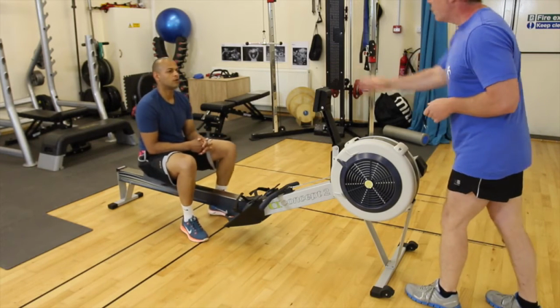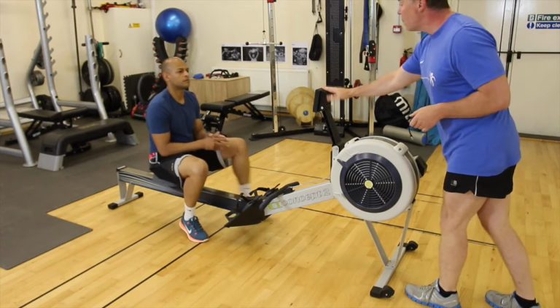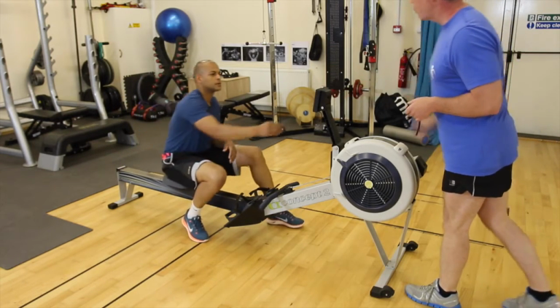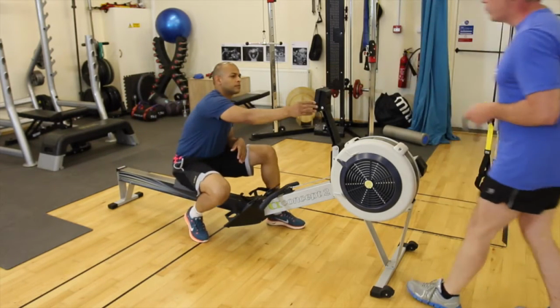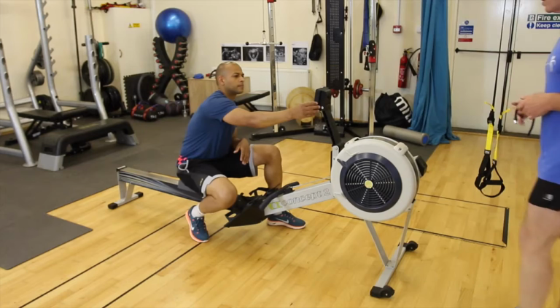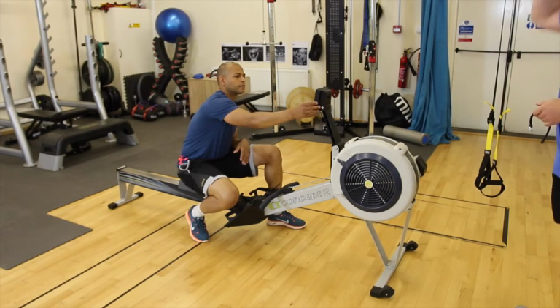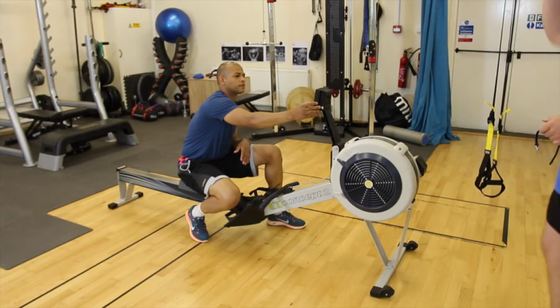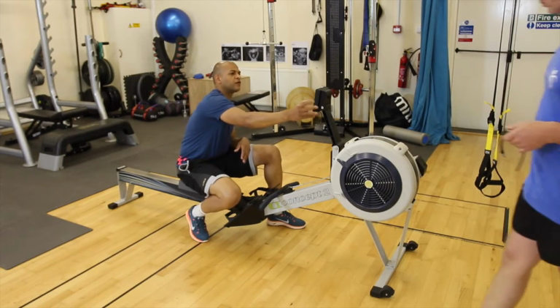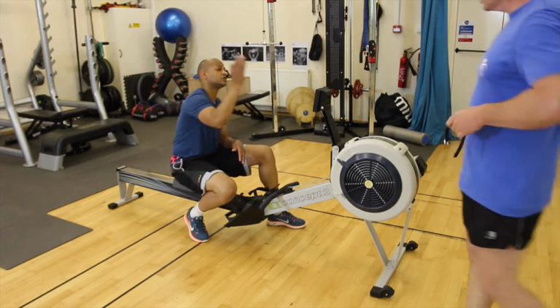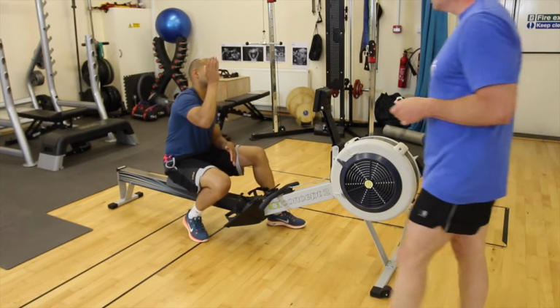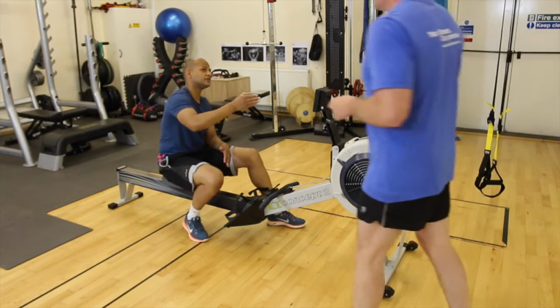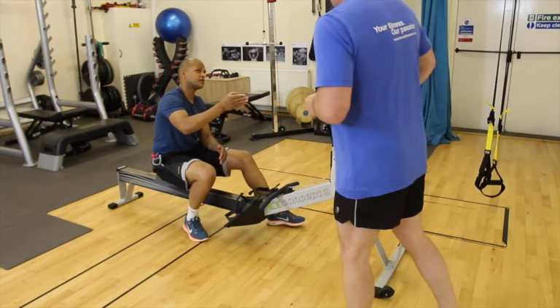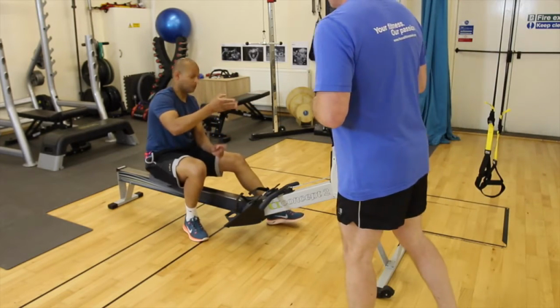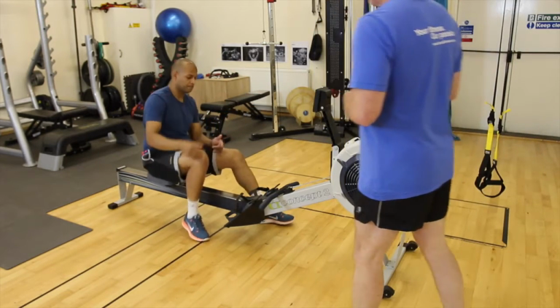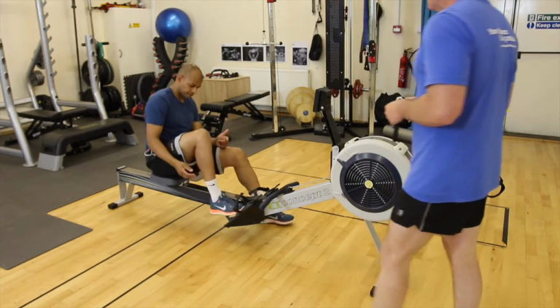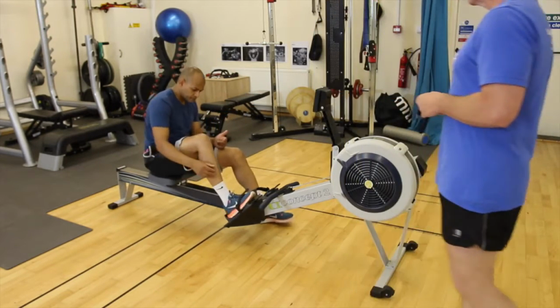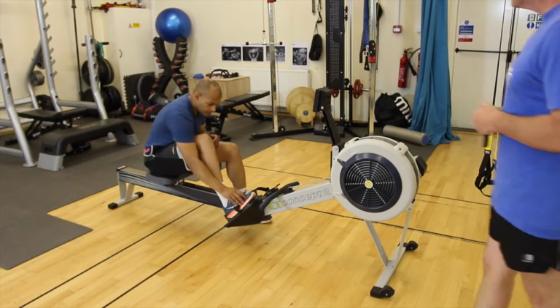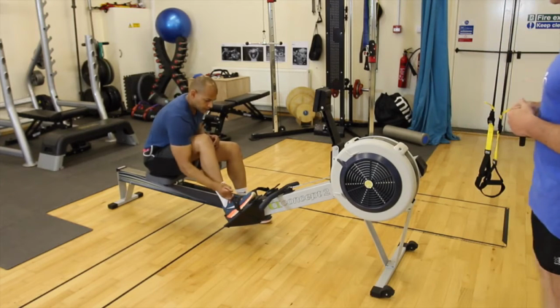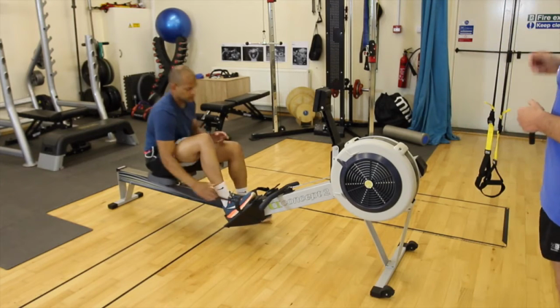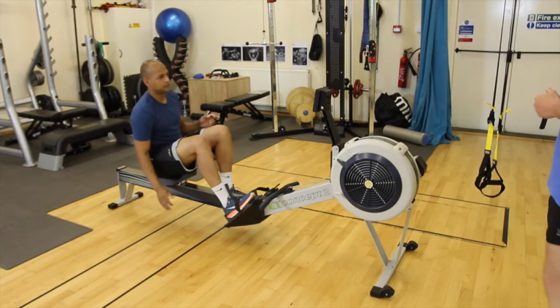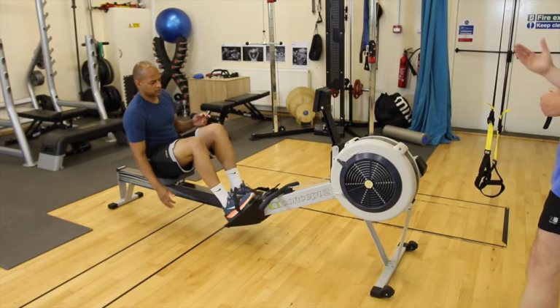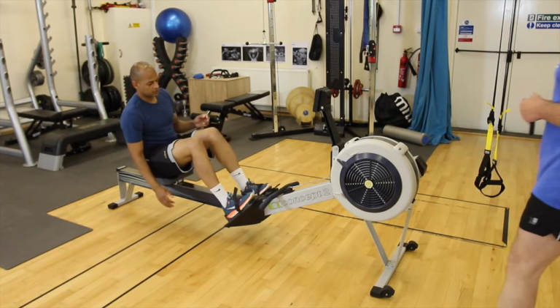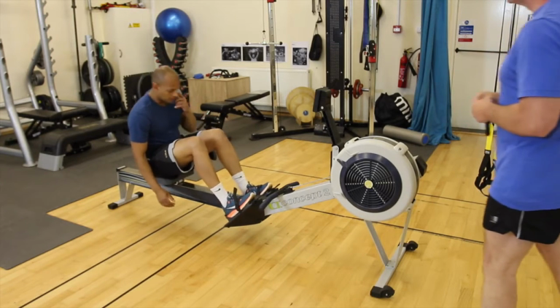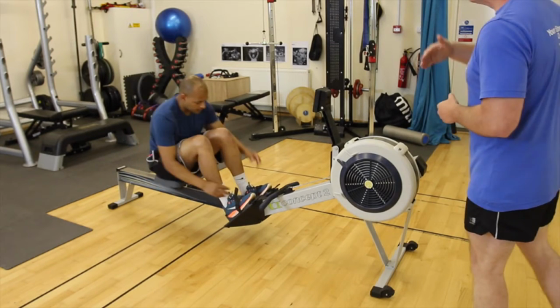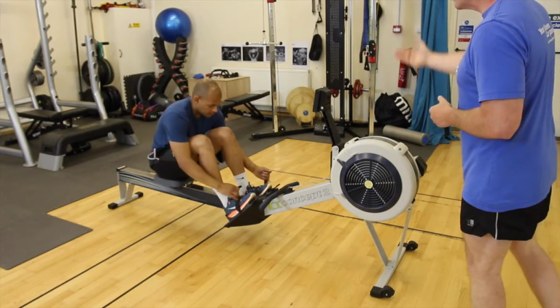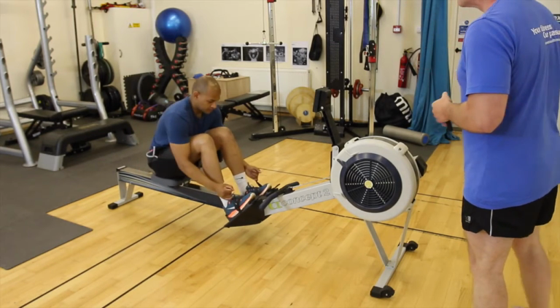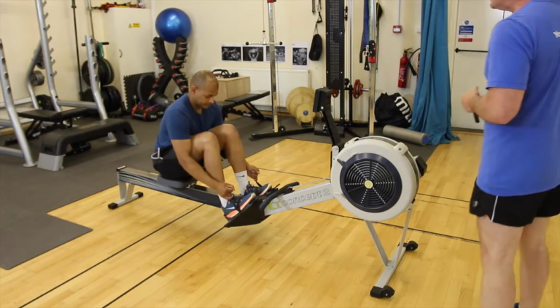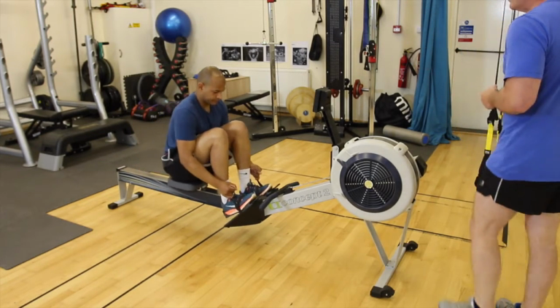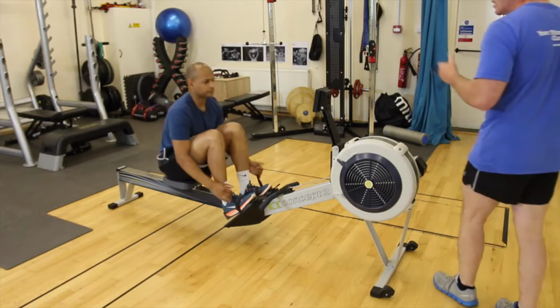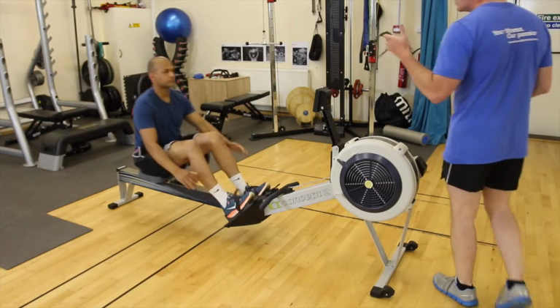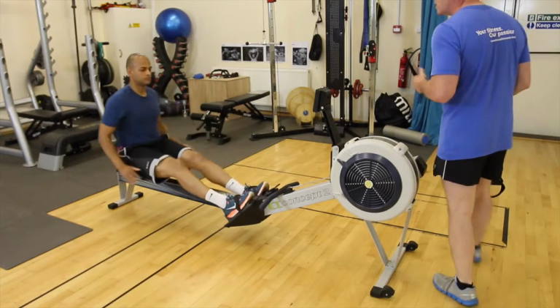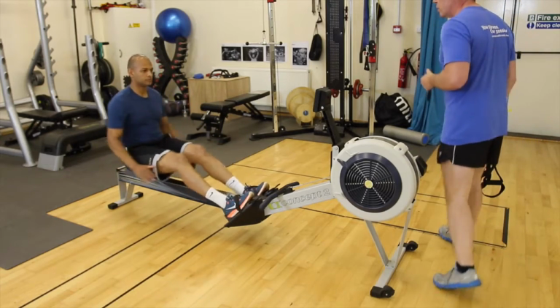If you could just set your machine up for the intervals, starting on the recovery setting first. We're going to start off on the recovery phase first — this gives you a nice lead-in to the same kind of exercise we're going to do.